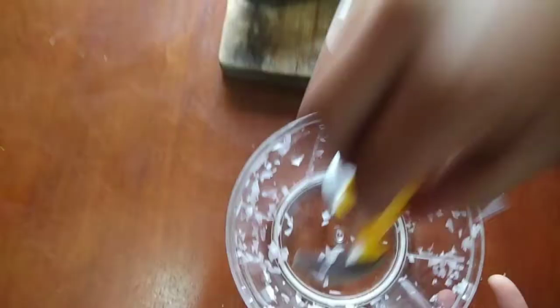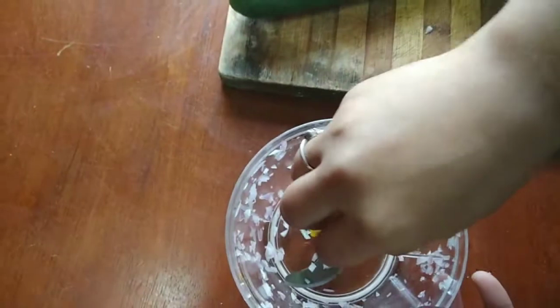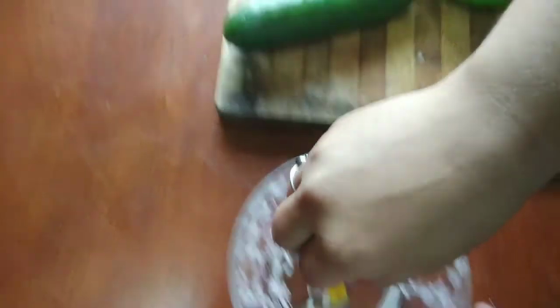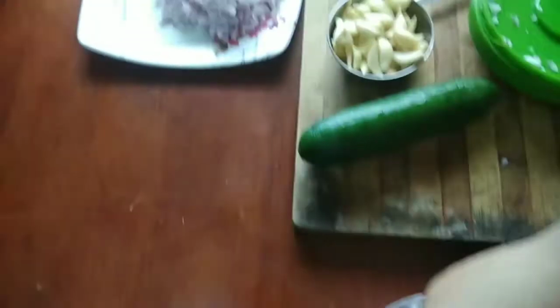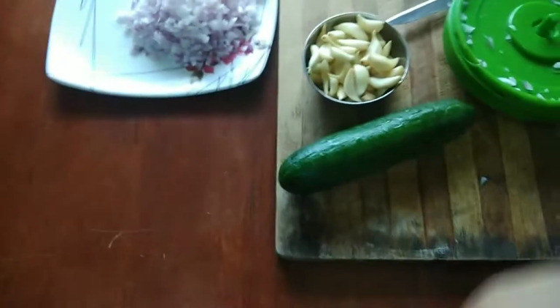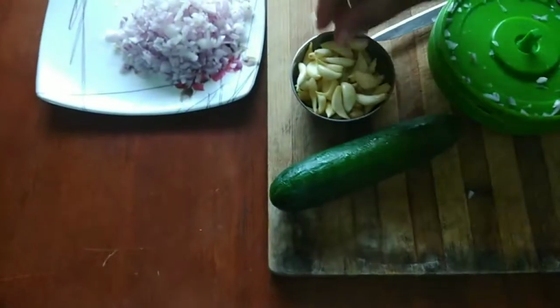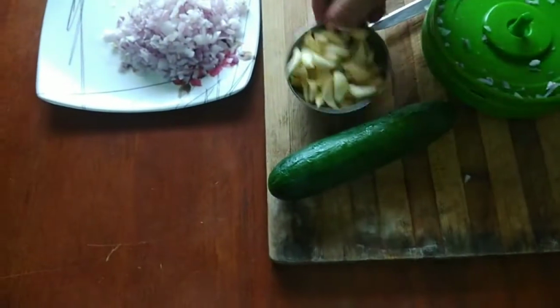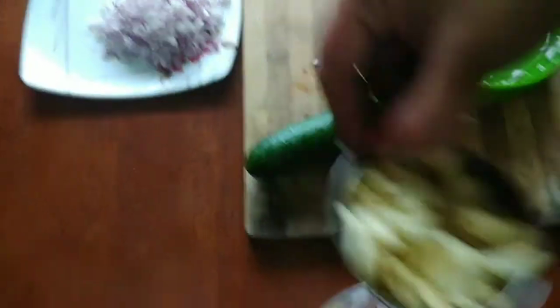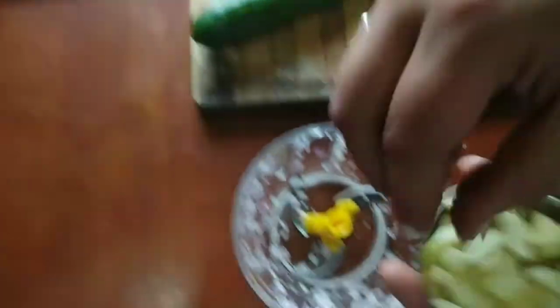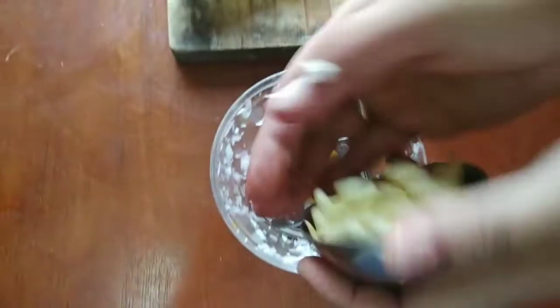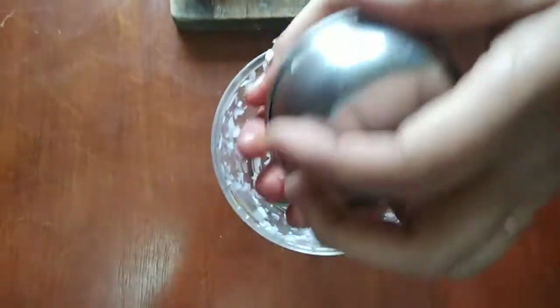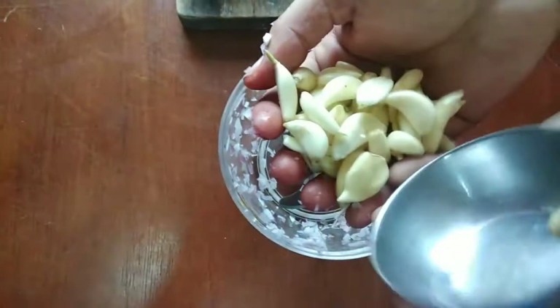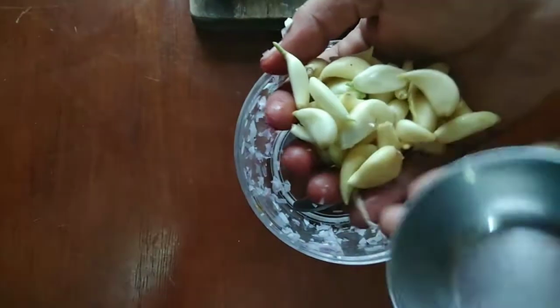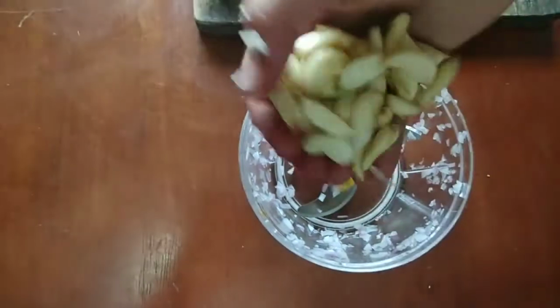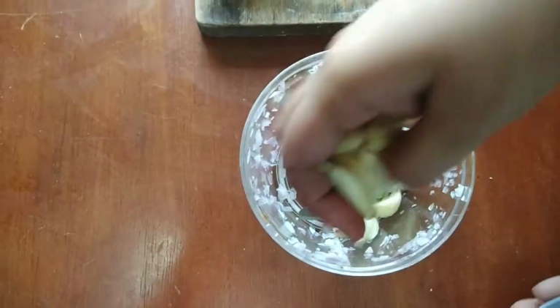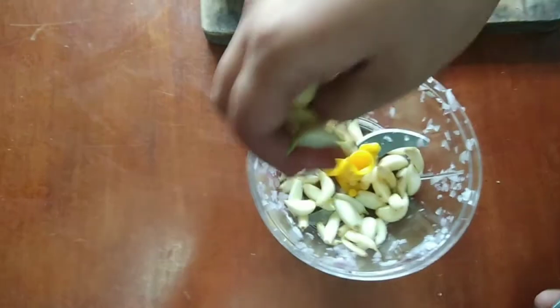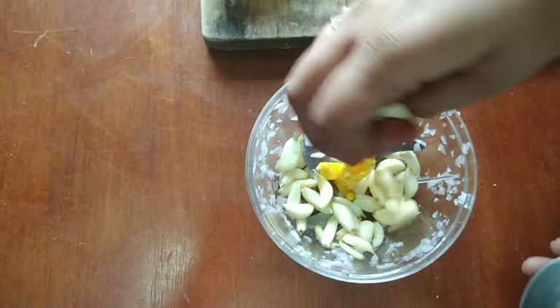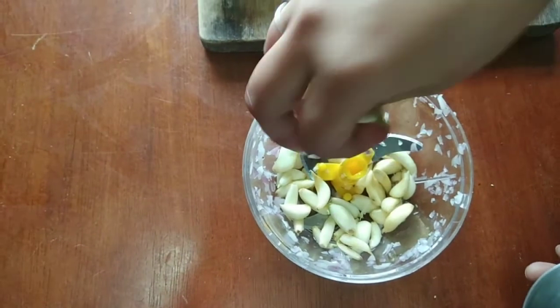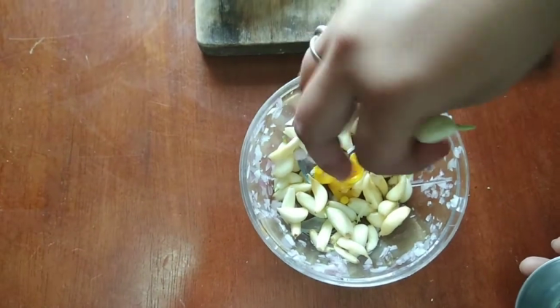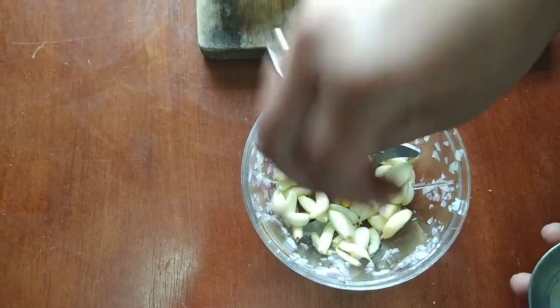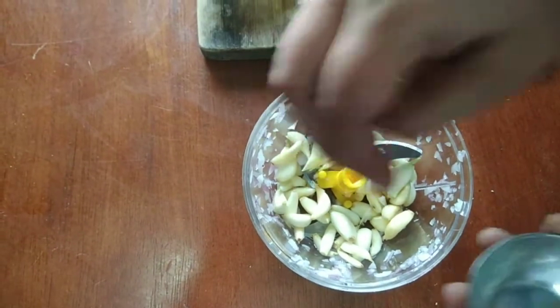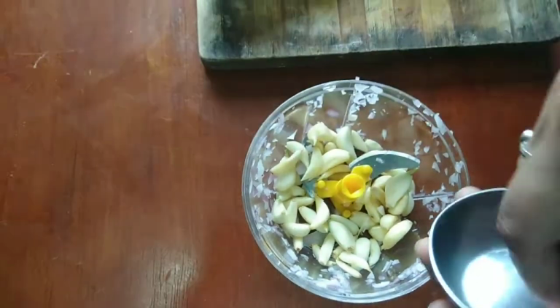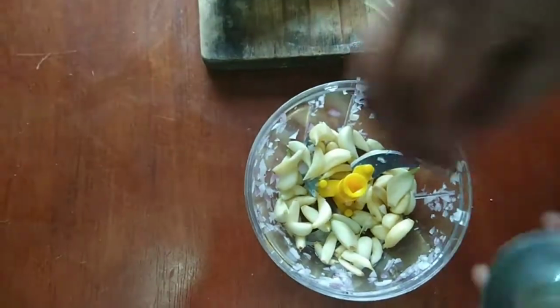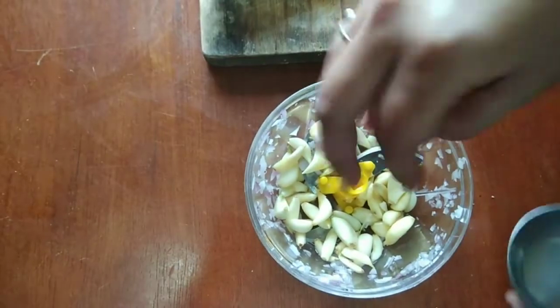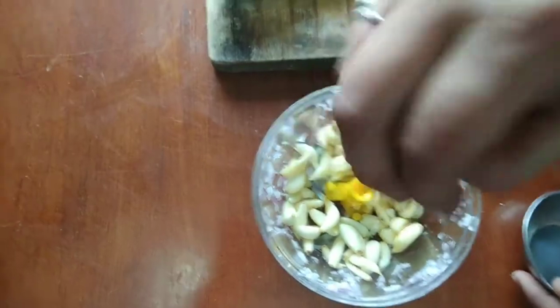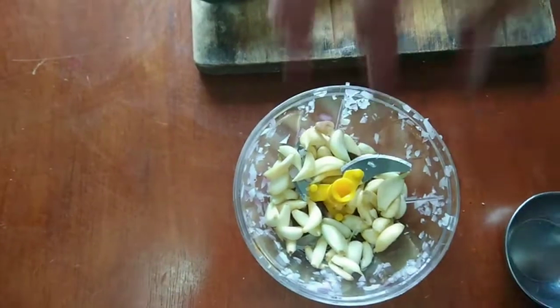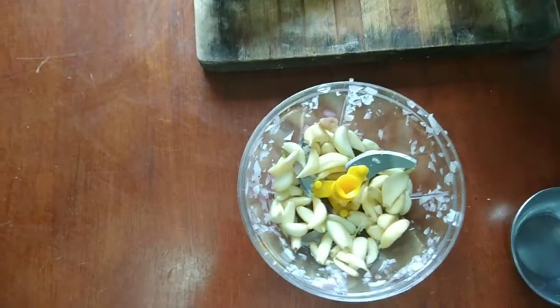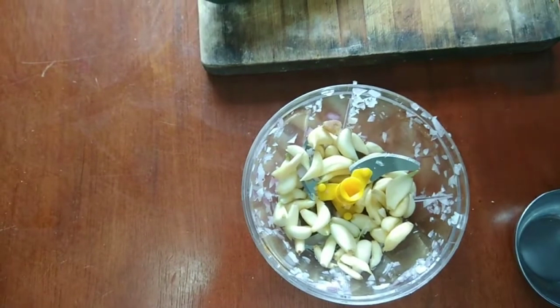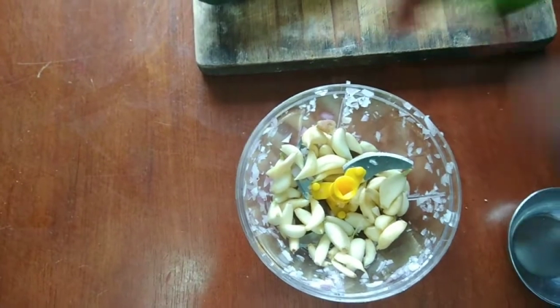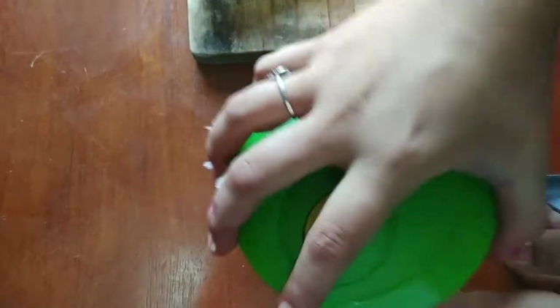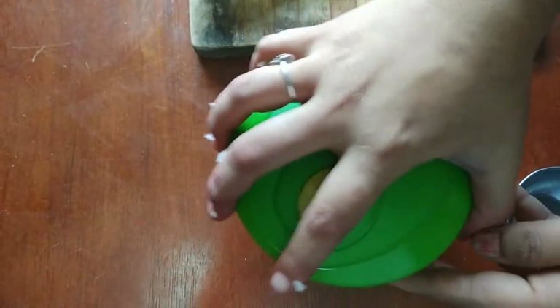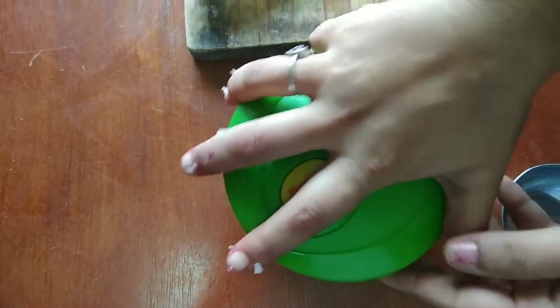The garlic is cut the same way. We are going to fine chop it. Mix it nicely to make the chop. This is very useful.